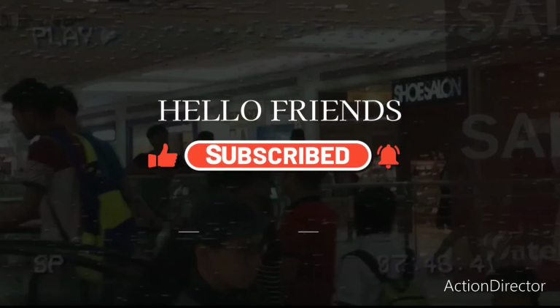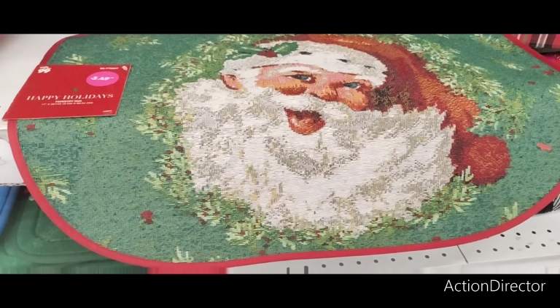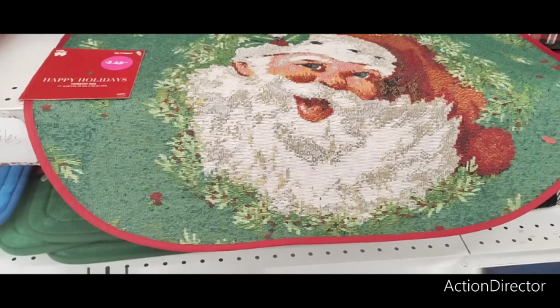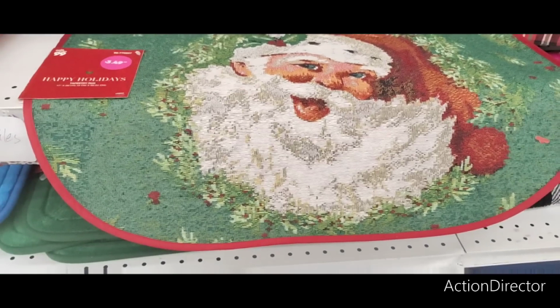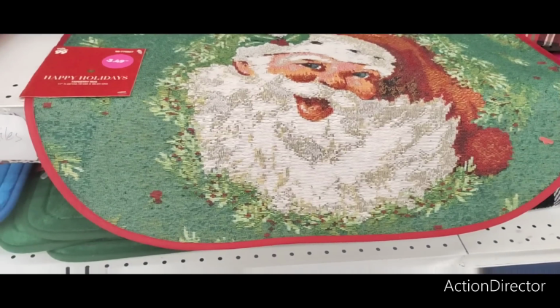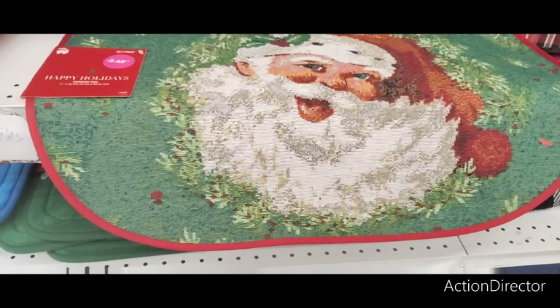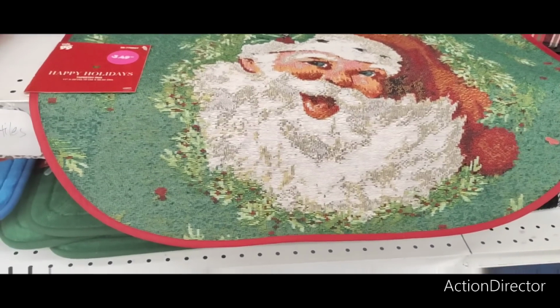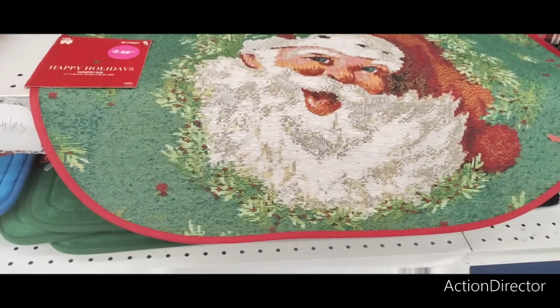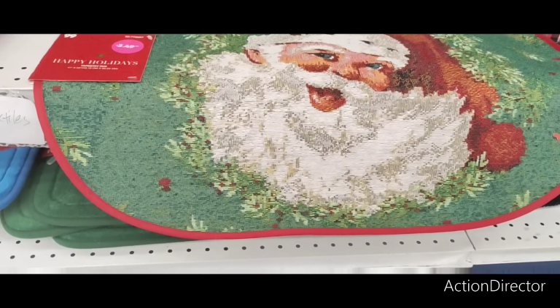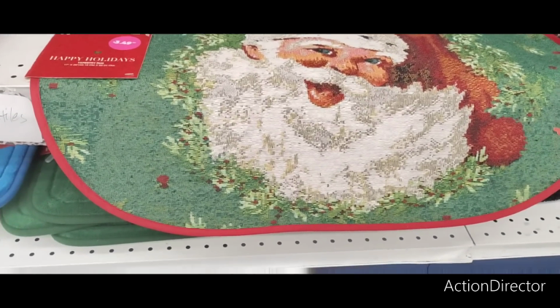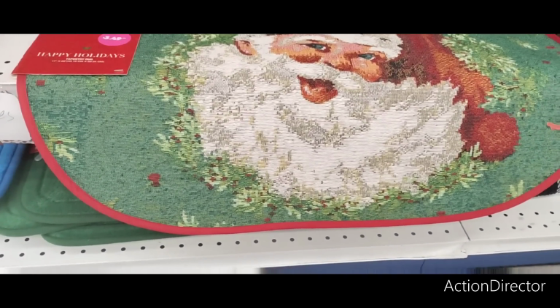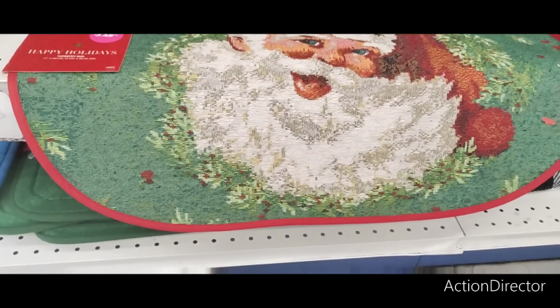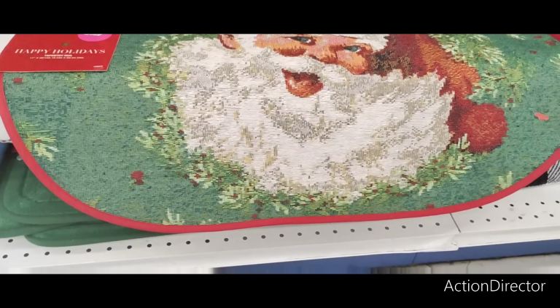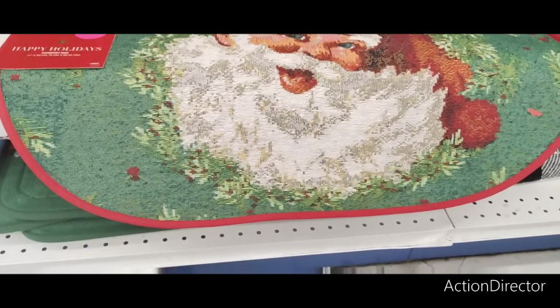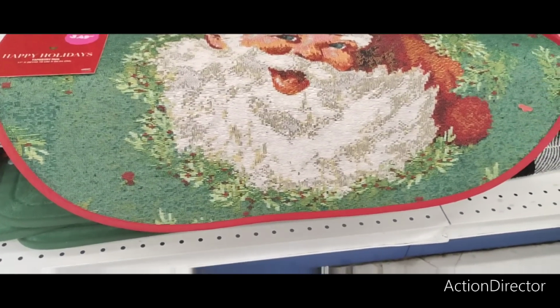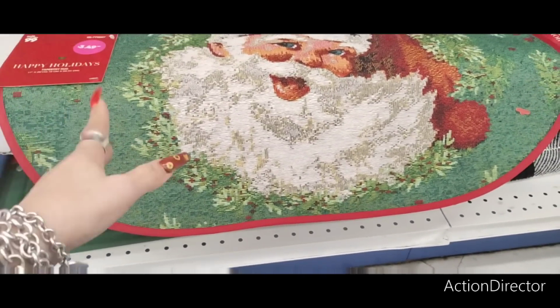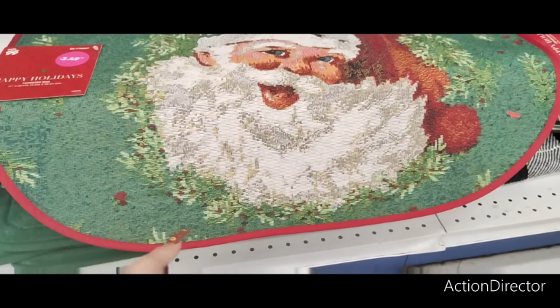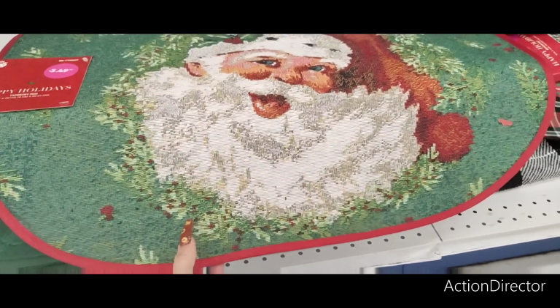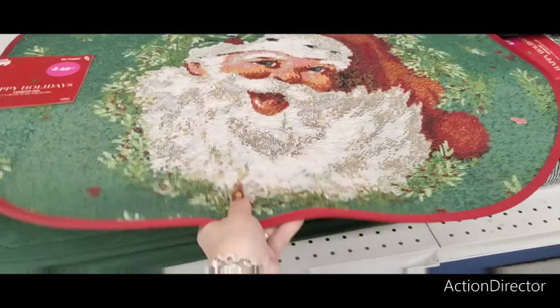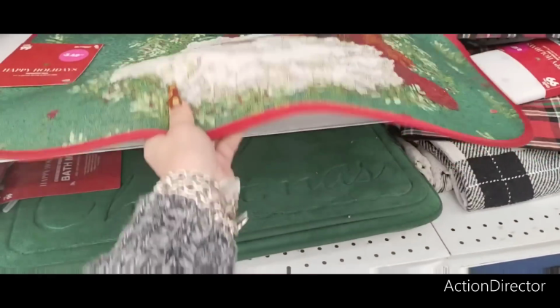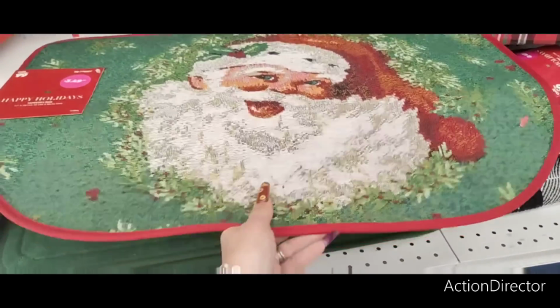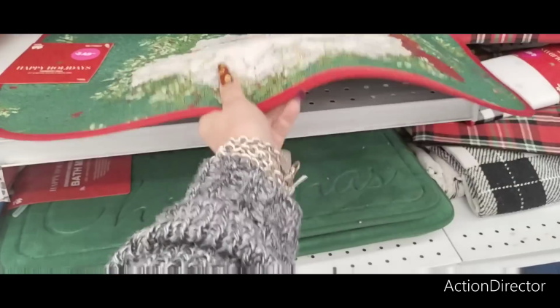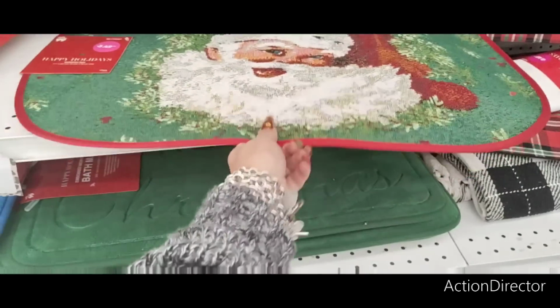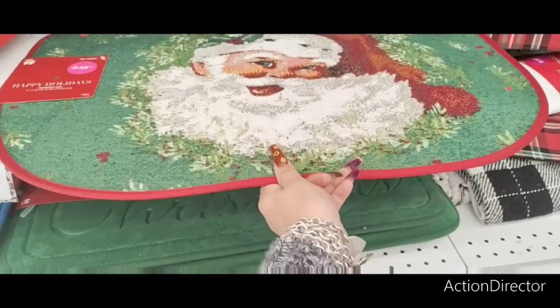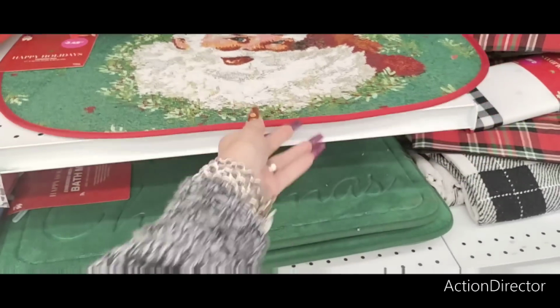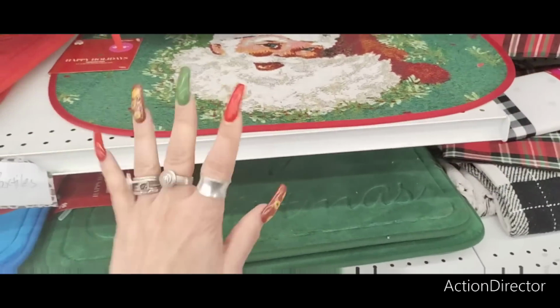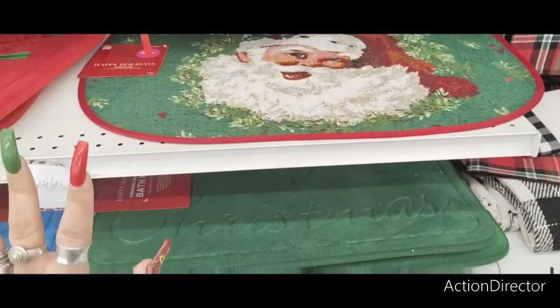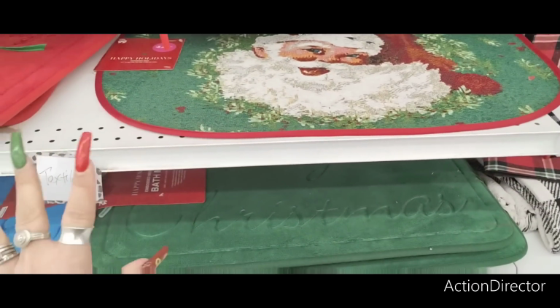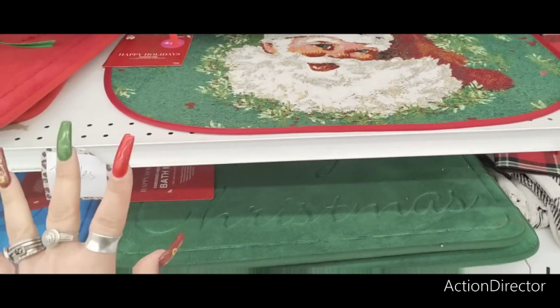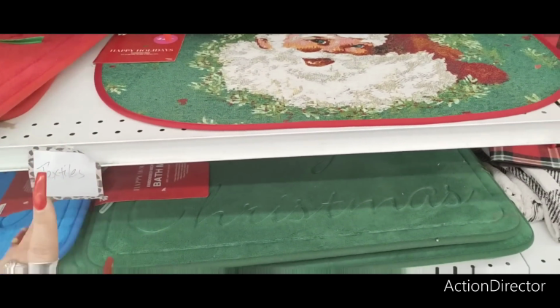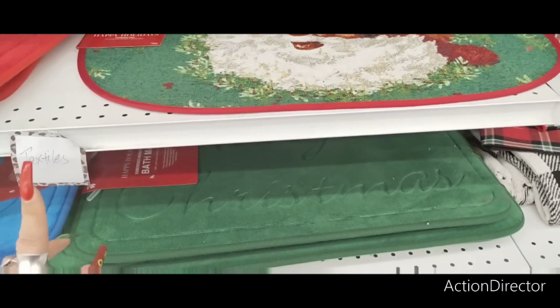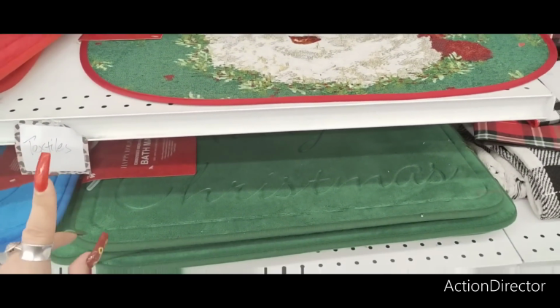They have these cute tapestry rugs for $3.49. I've only seen Santa Claus, so I grabbed two. I know there are other prints, but that's all I'm seeing right now.